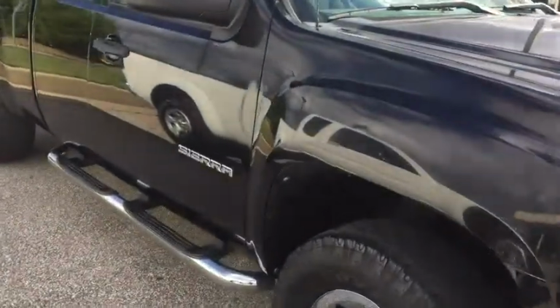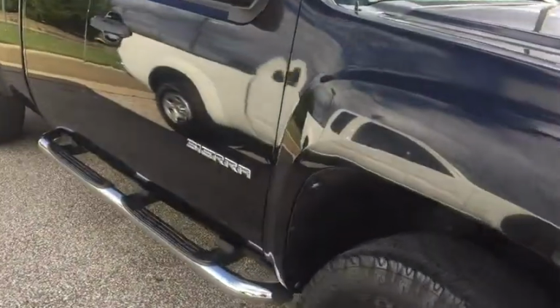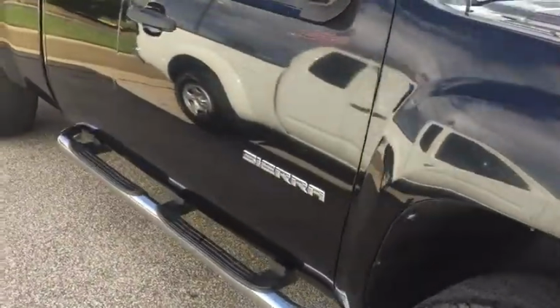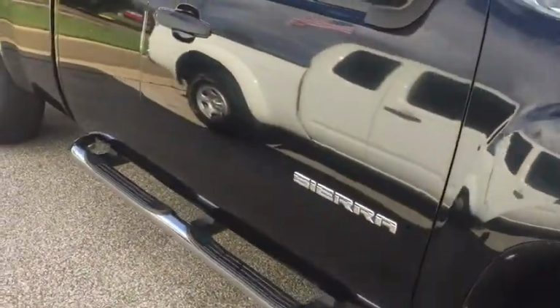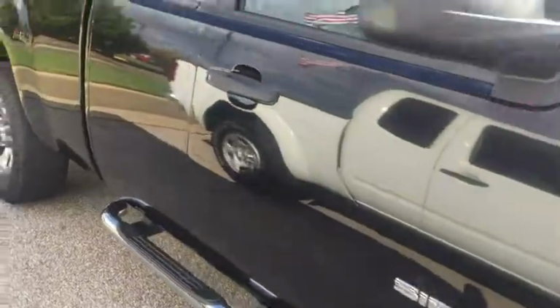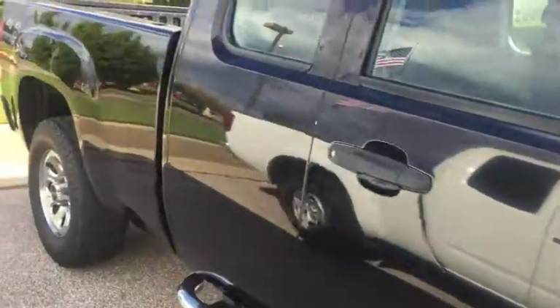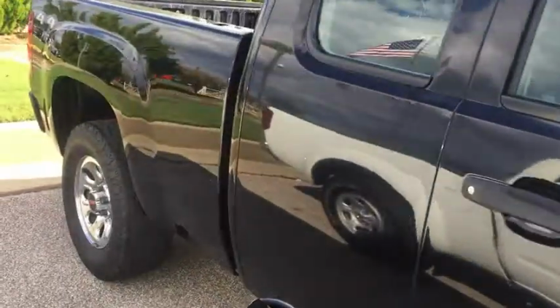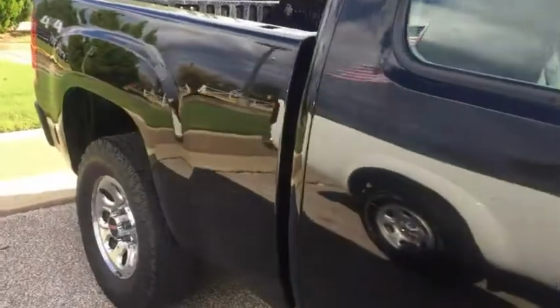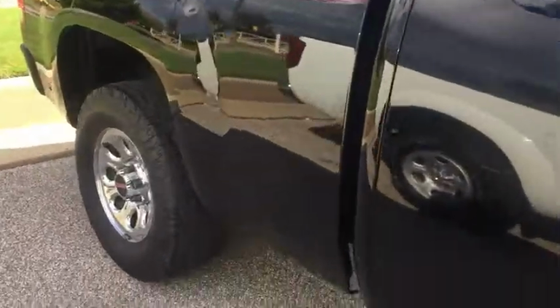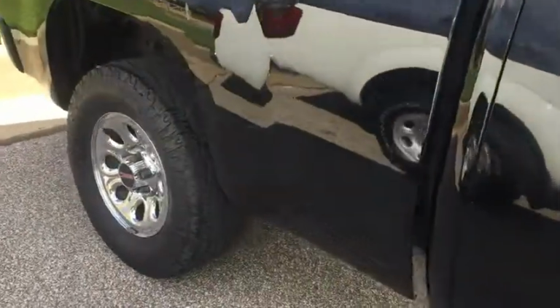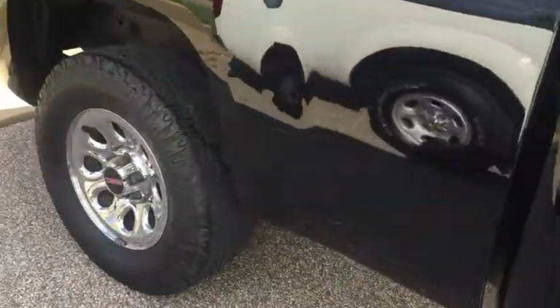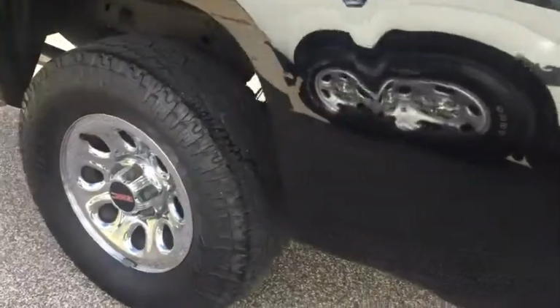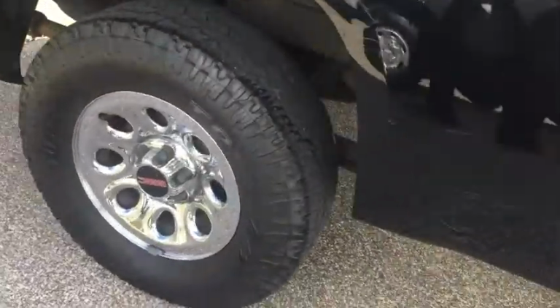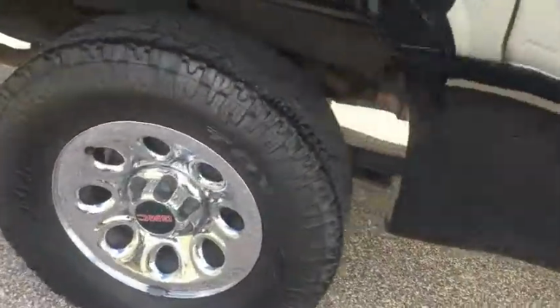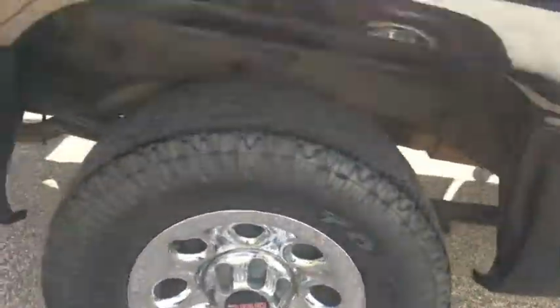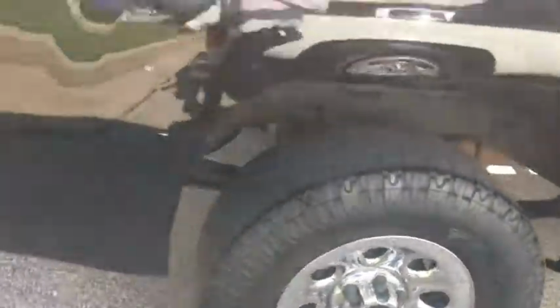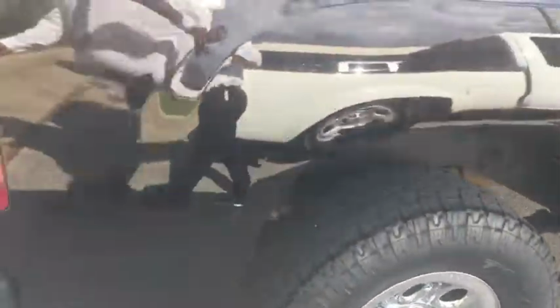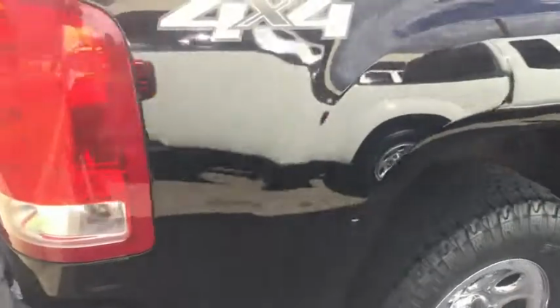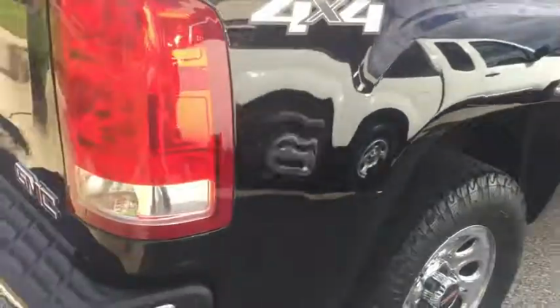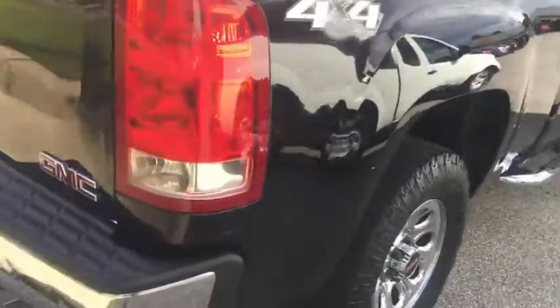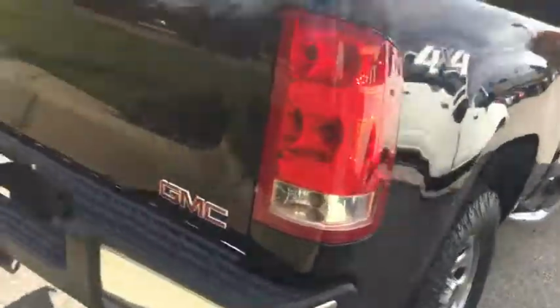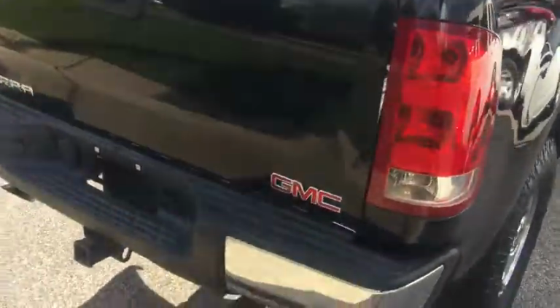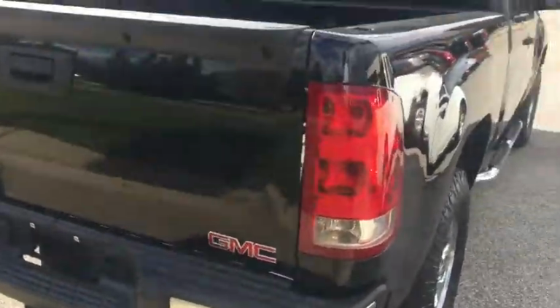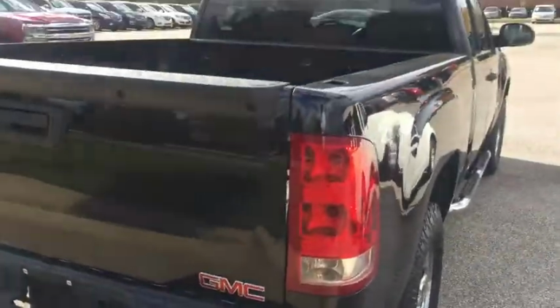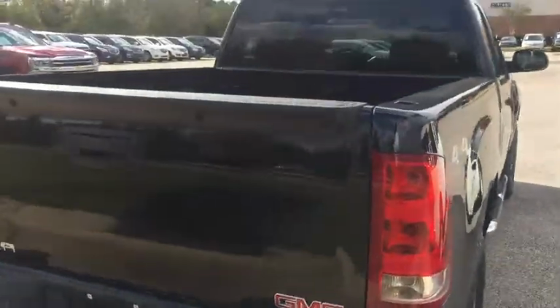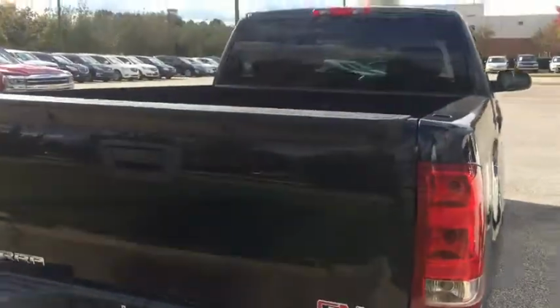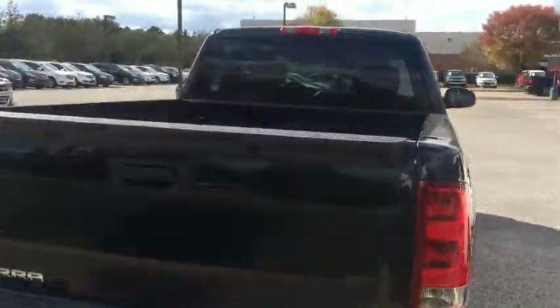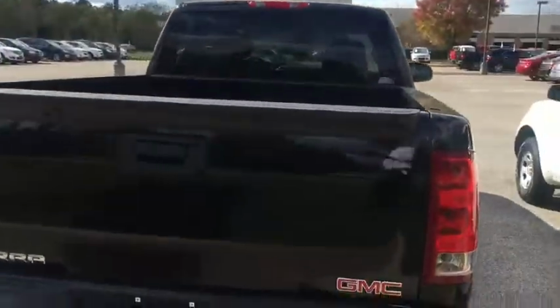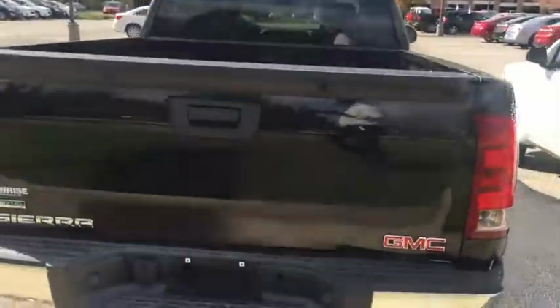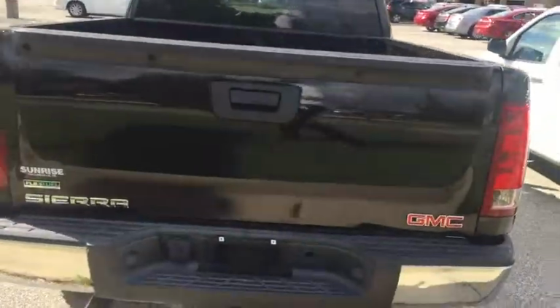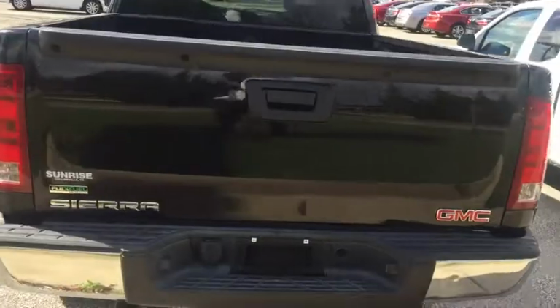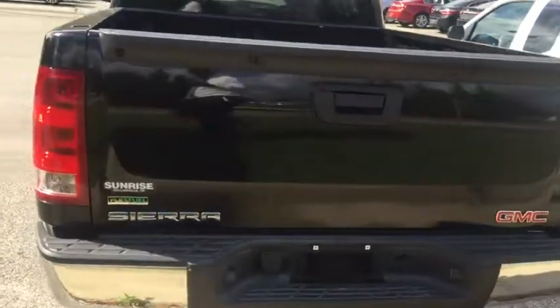It has your running boards. Take a look at the back — it also has your towing equipment, and you've got dual exhaust pipes coming out.